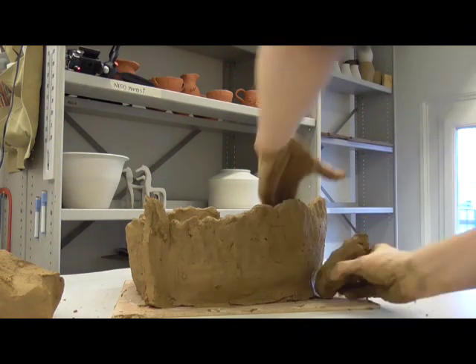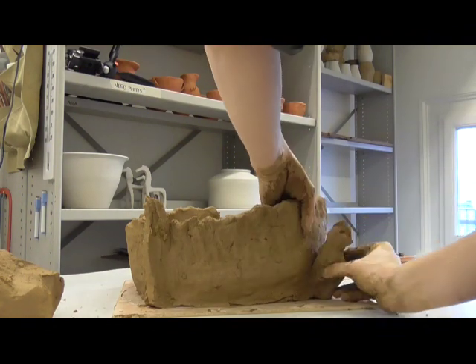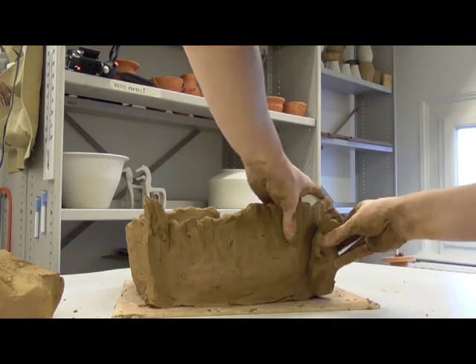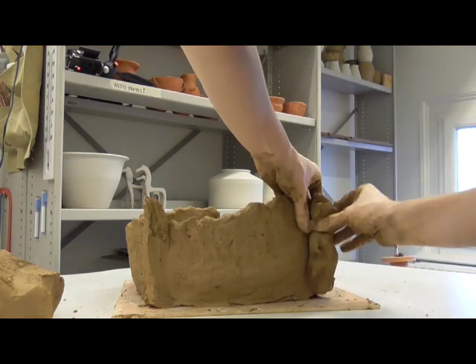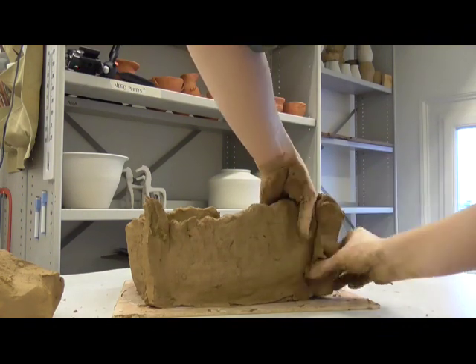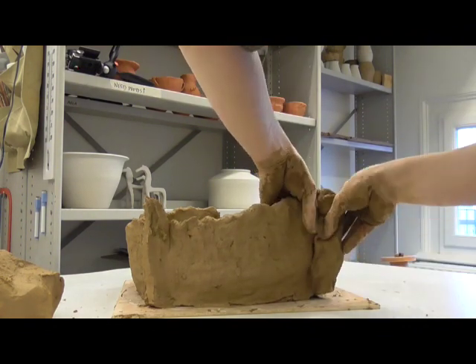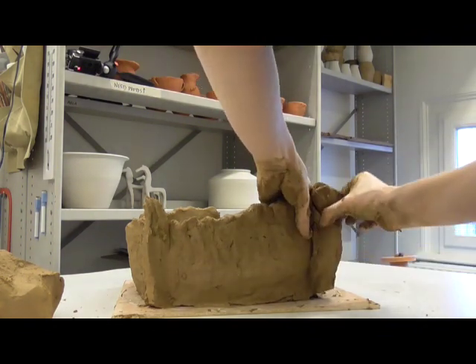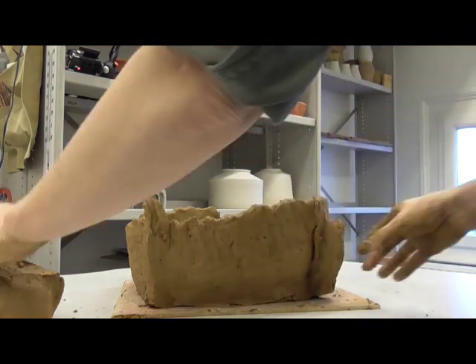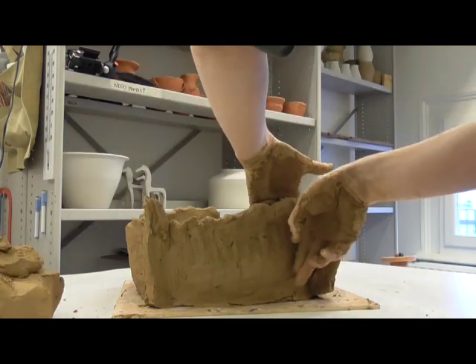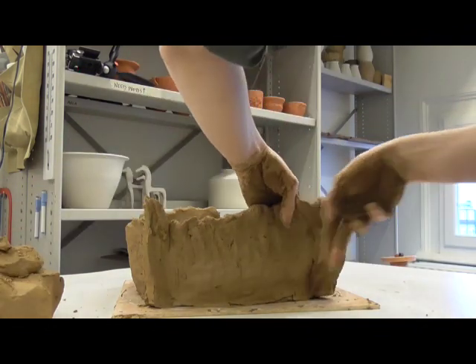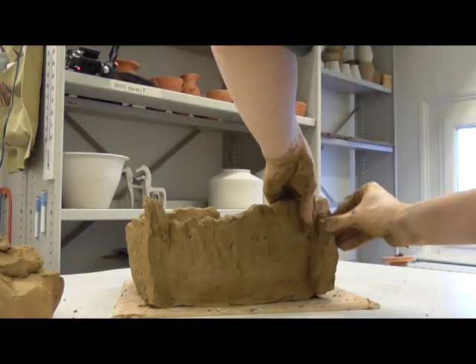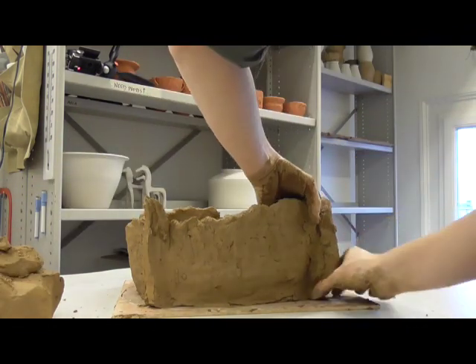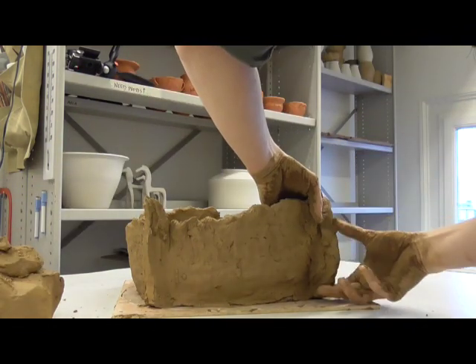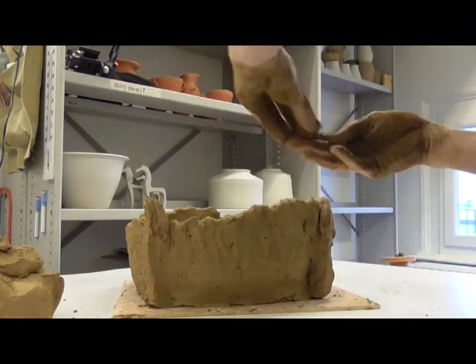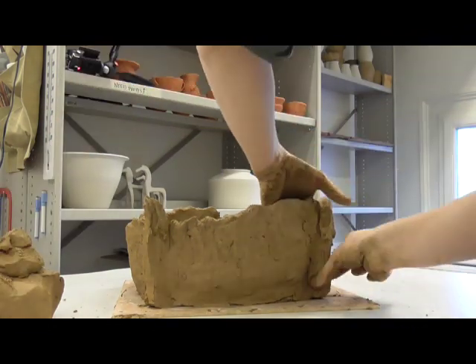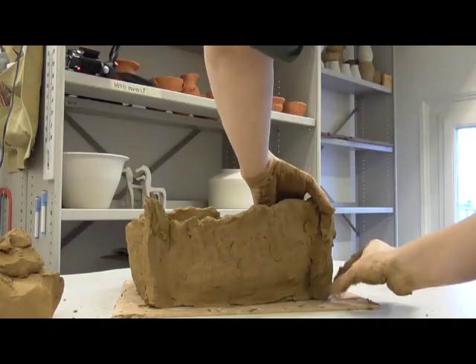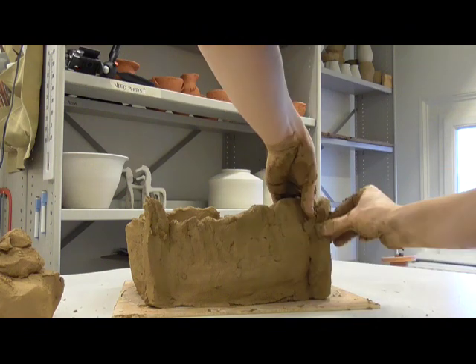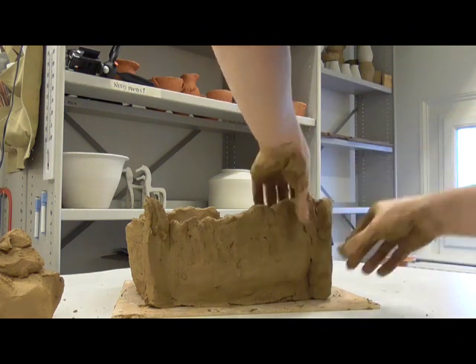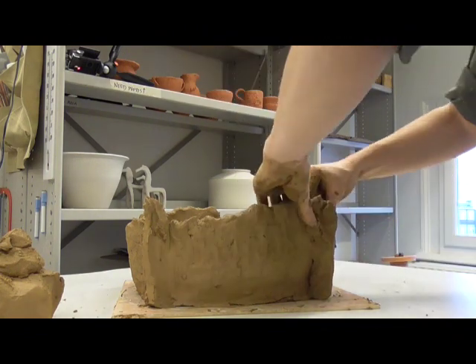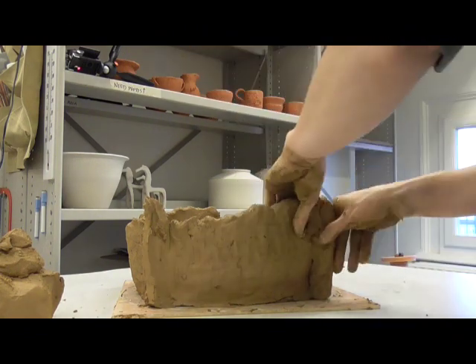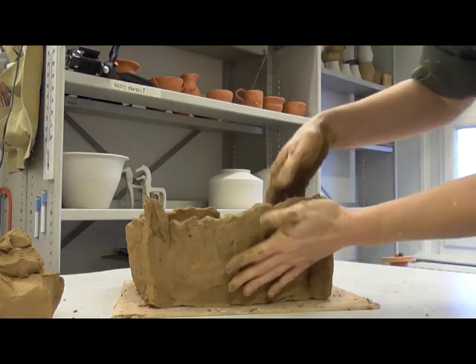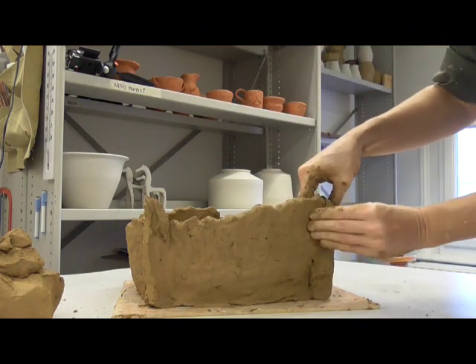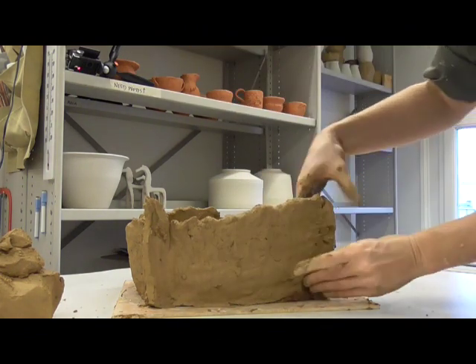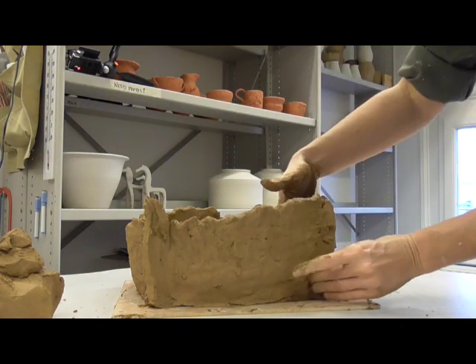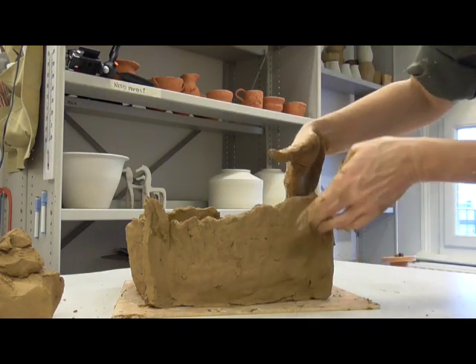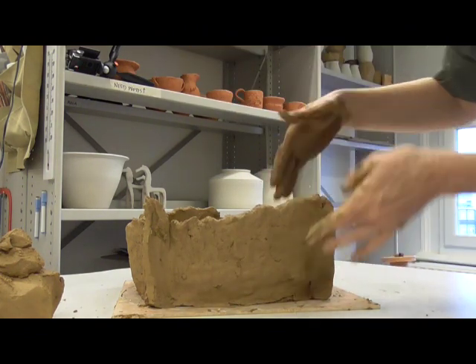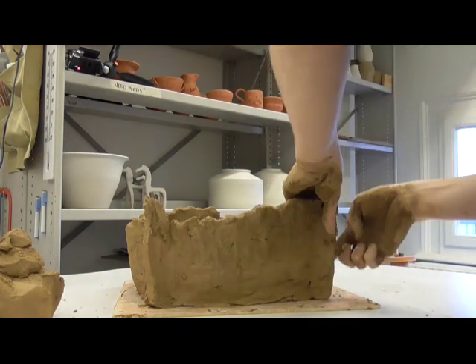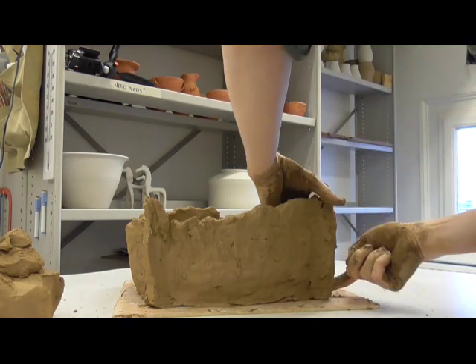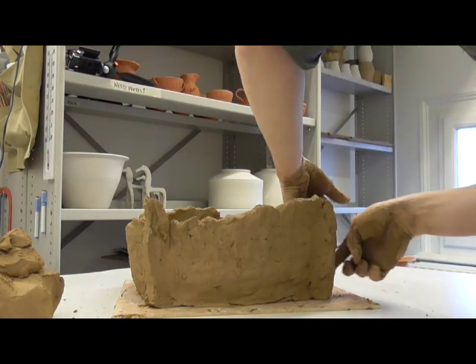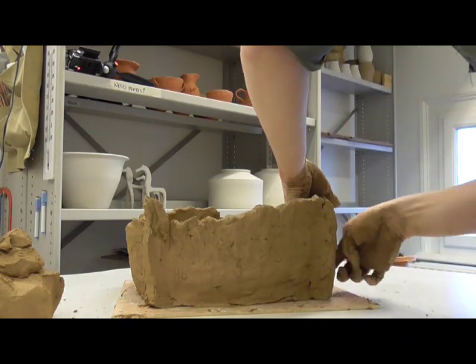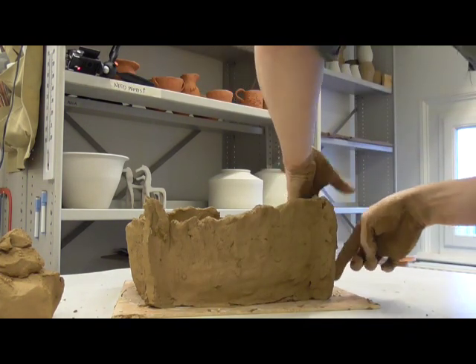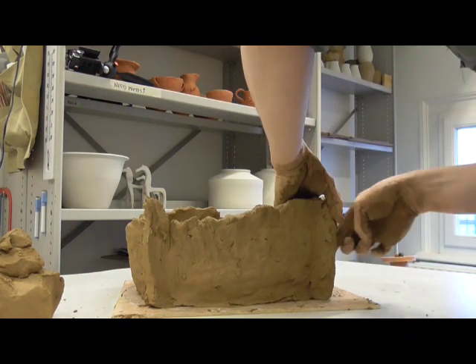You can see in the video that the soft clay deforms very easily. Reinforcement at this stage is an asset to help manage the weight as more layers of coils are added.